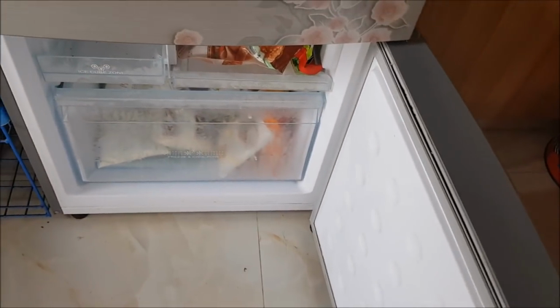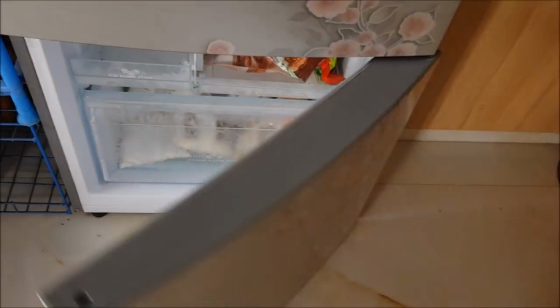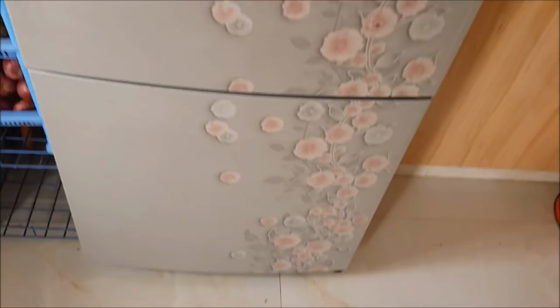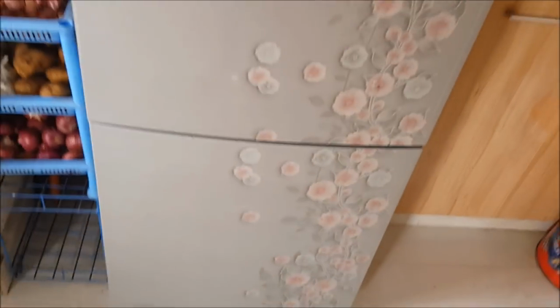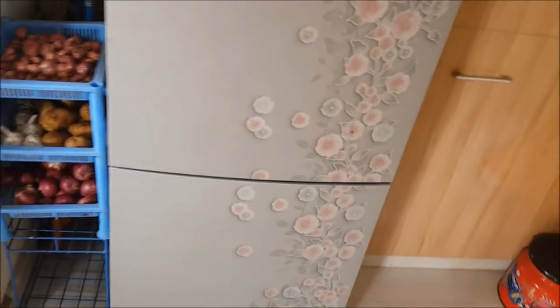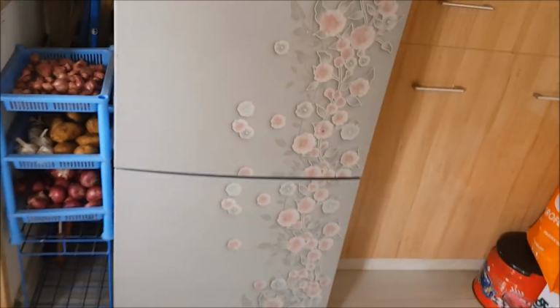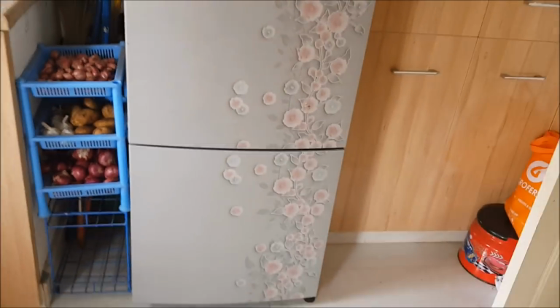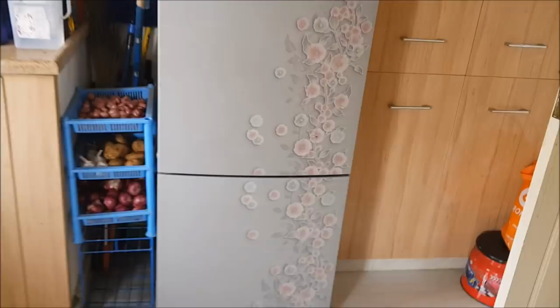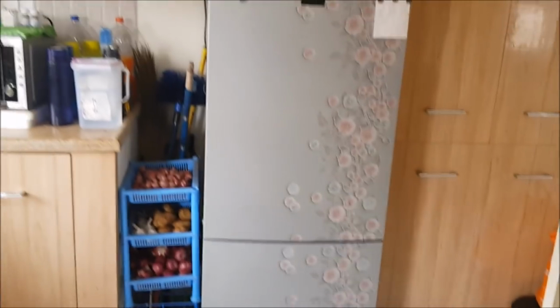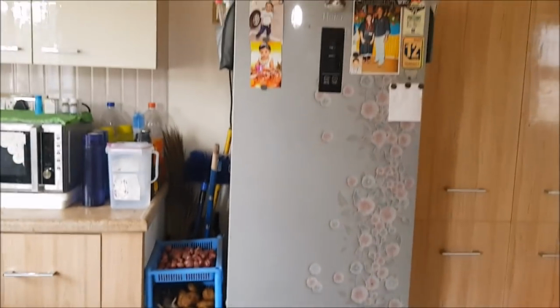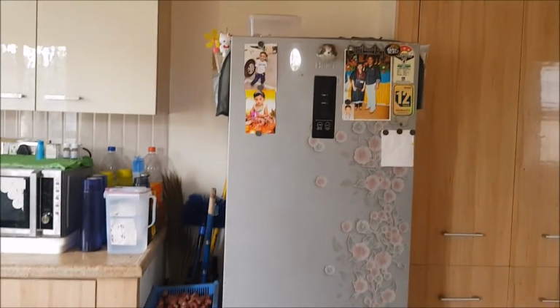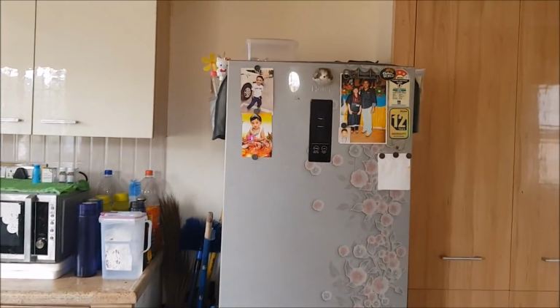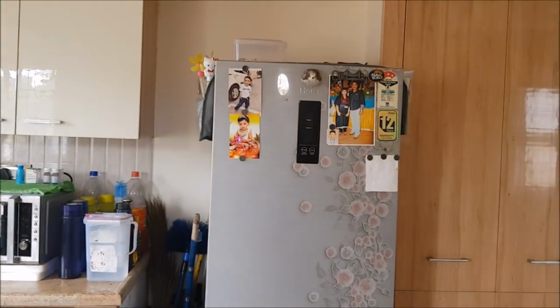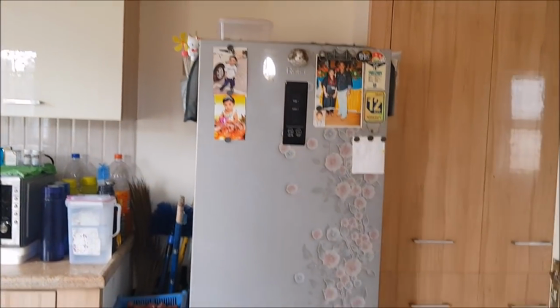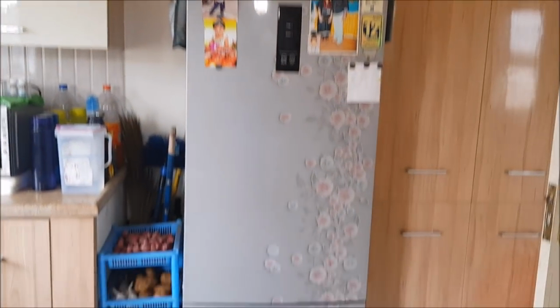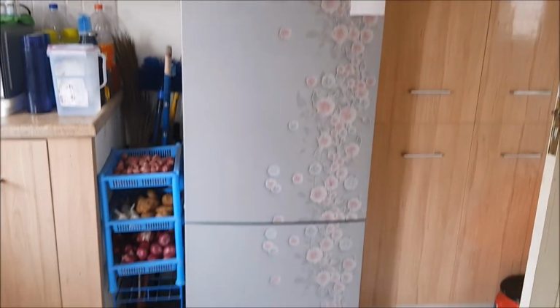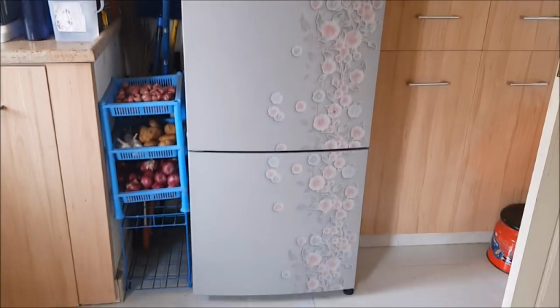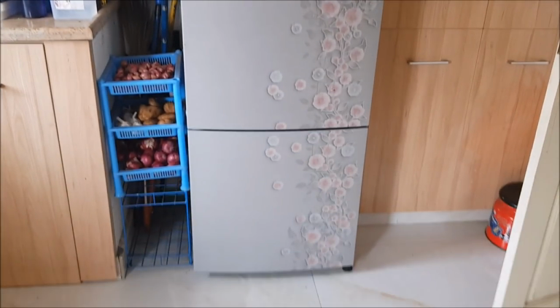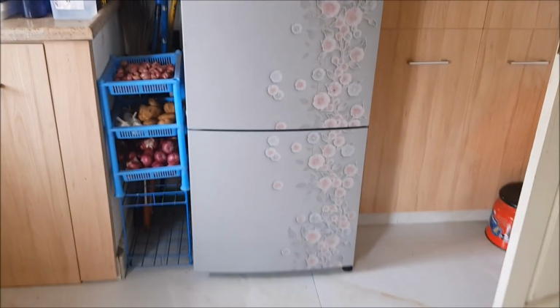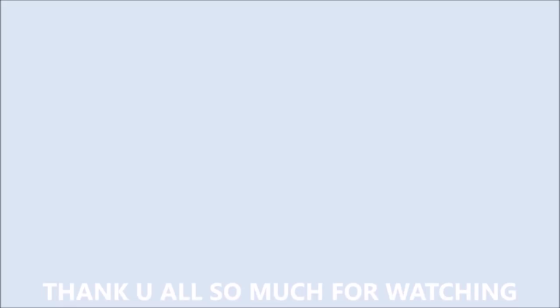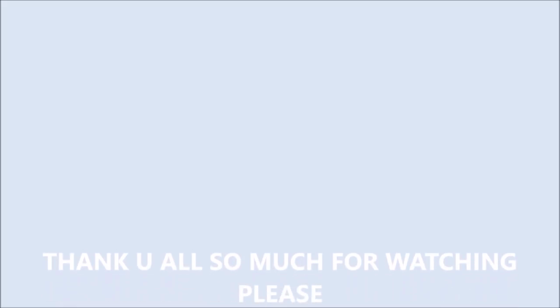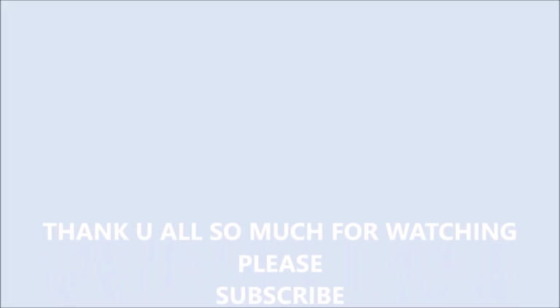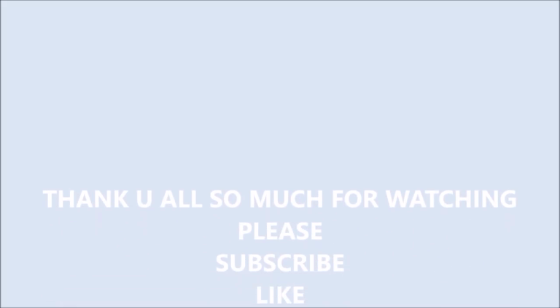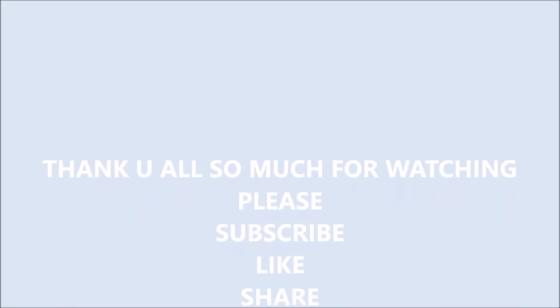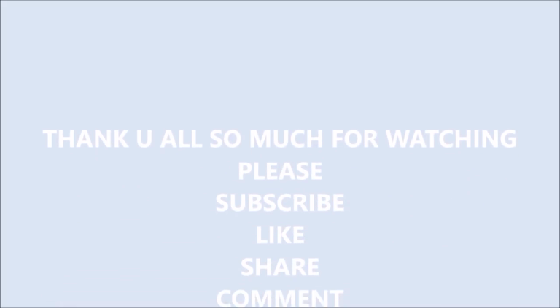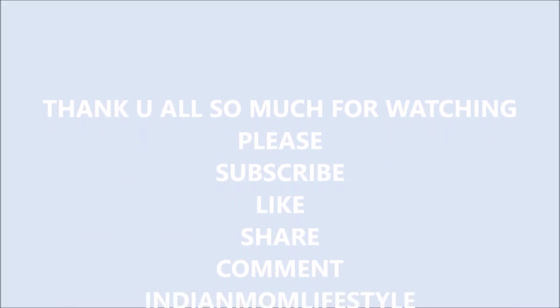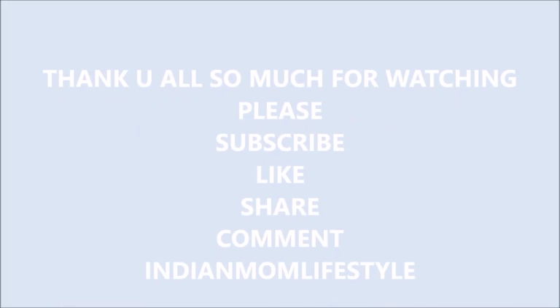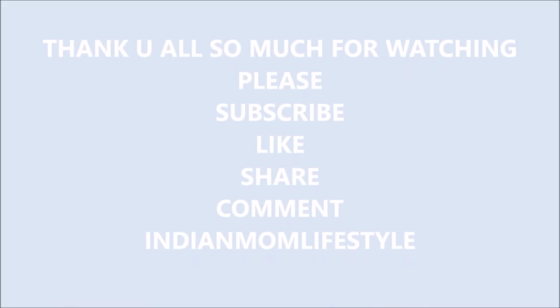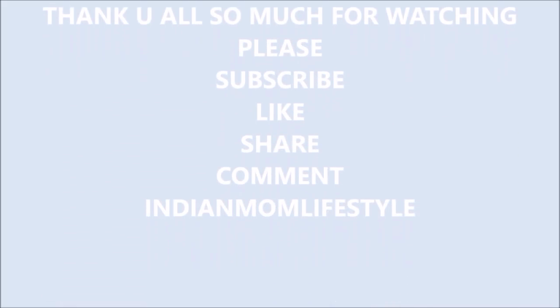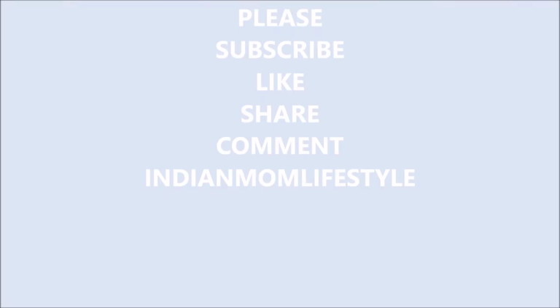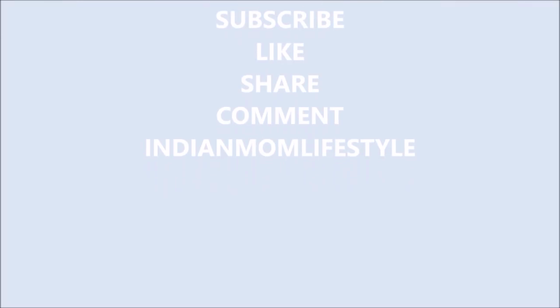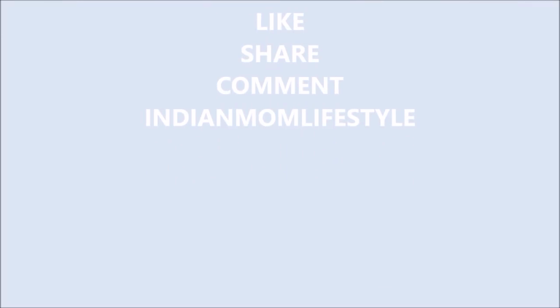That's pretty much everything about my fridge organization. I hope you all liked this video. Thank you so much for watching — if you liked it, please subscribe to my channel. Until next time, stay happy!